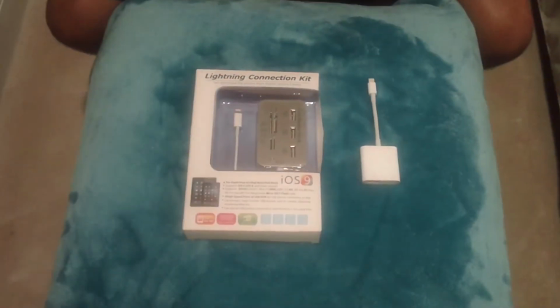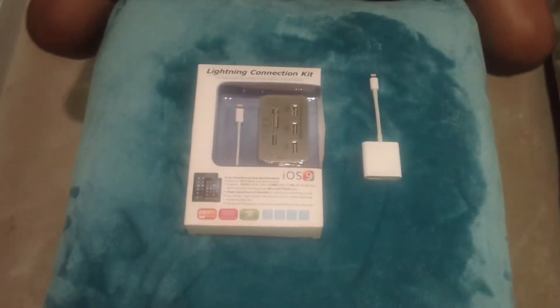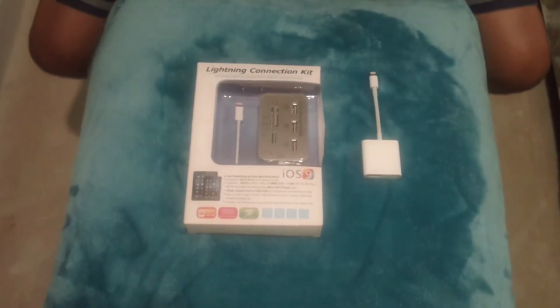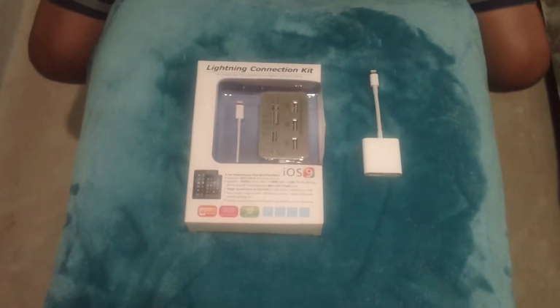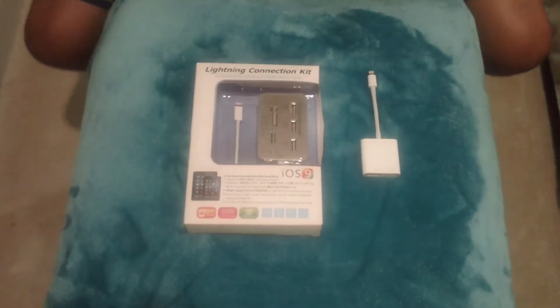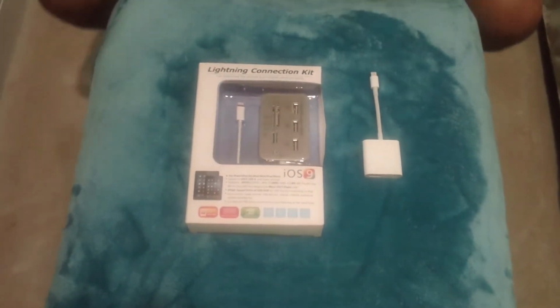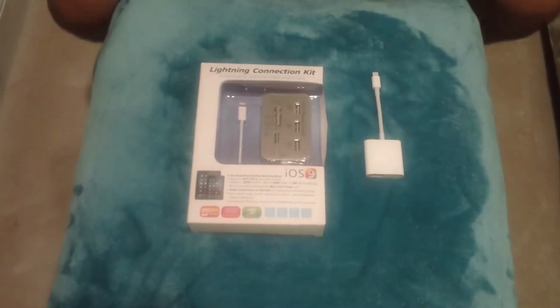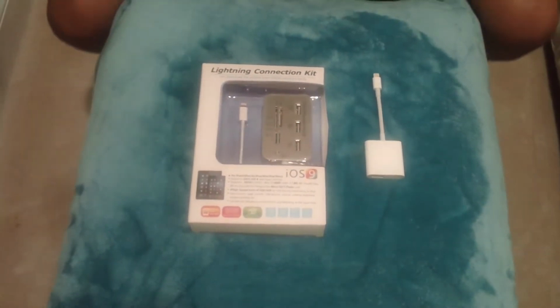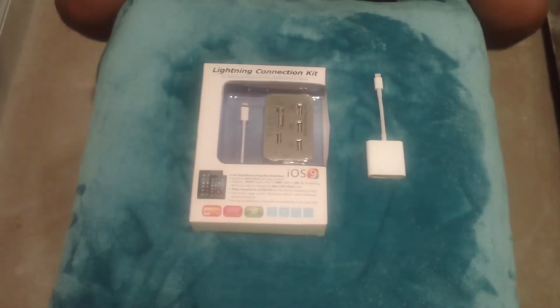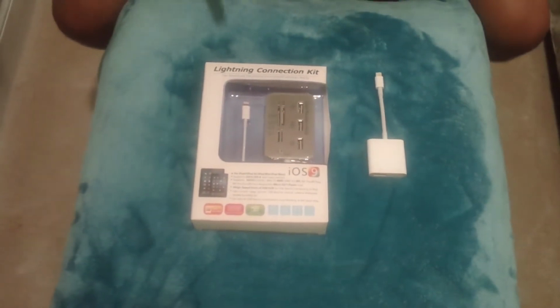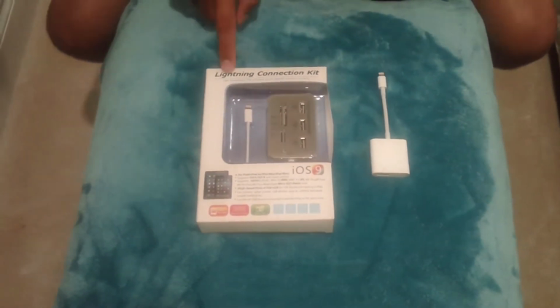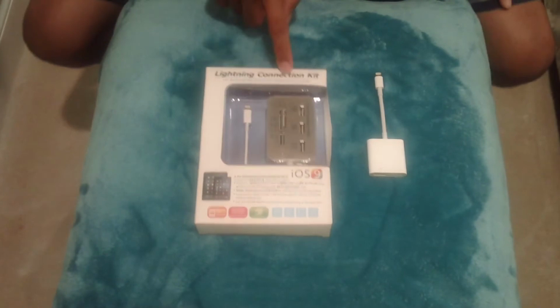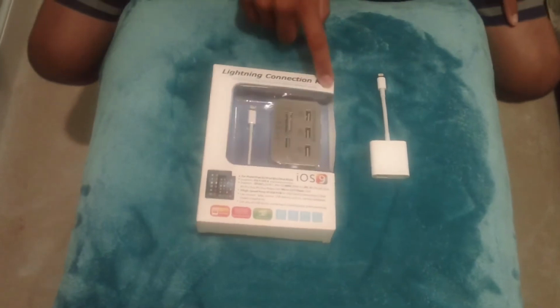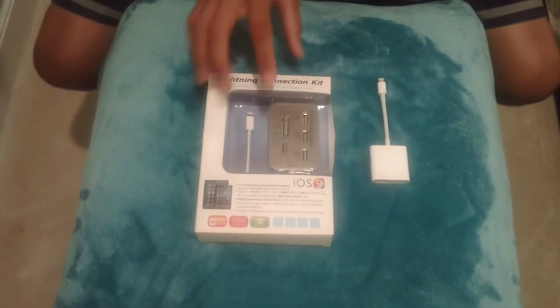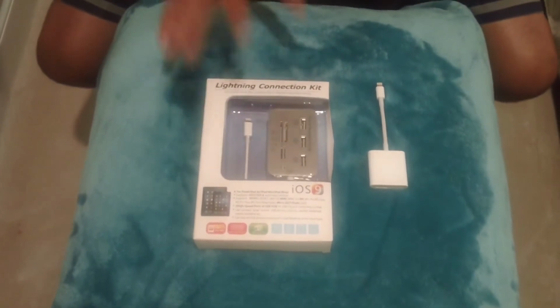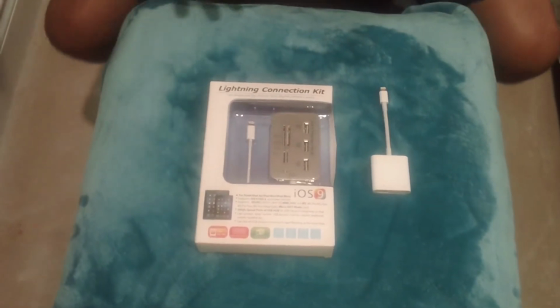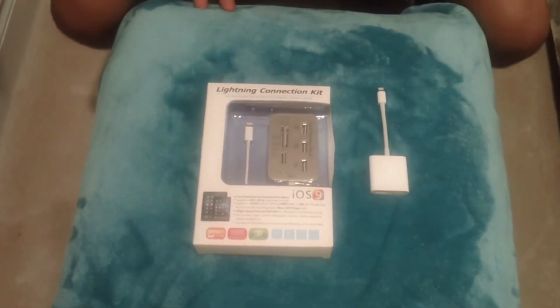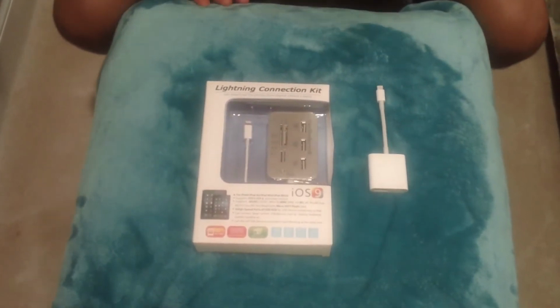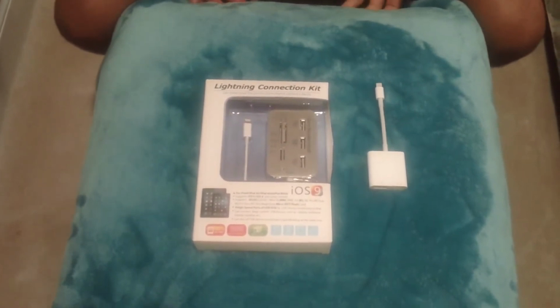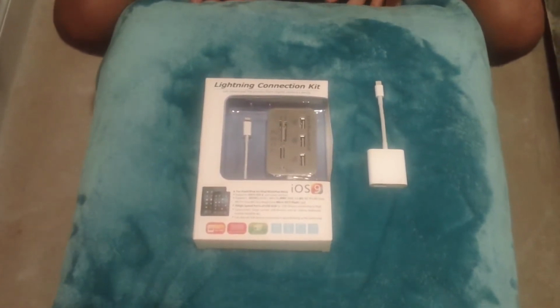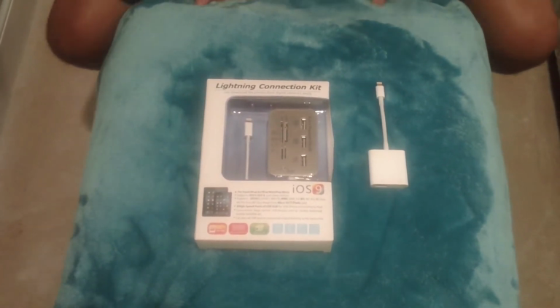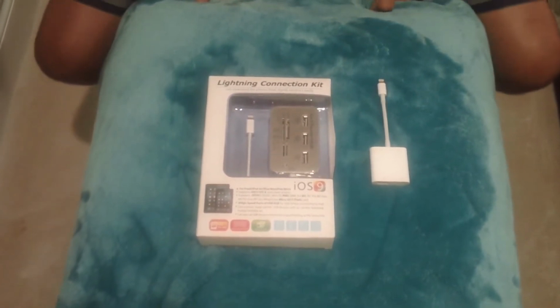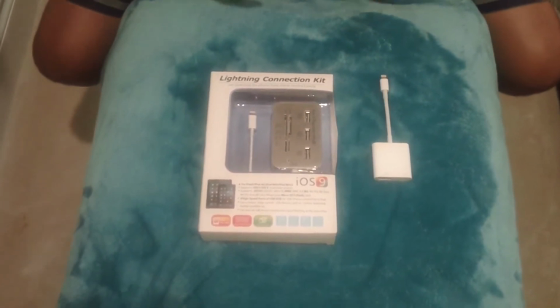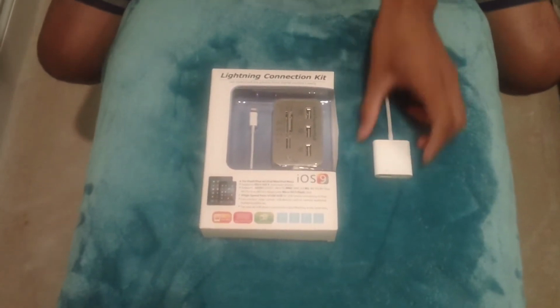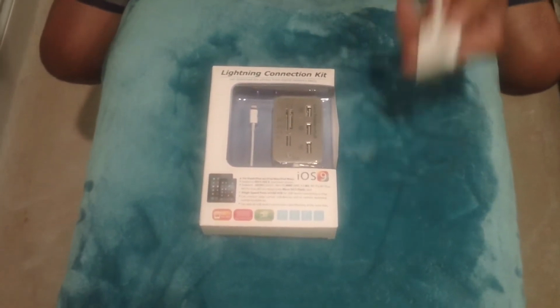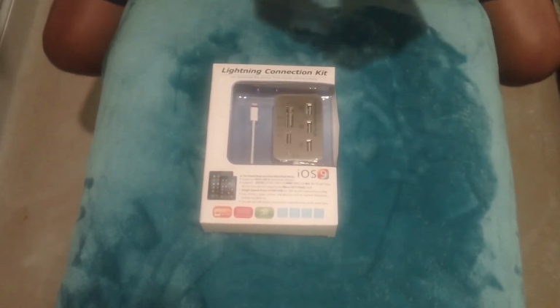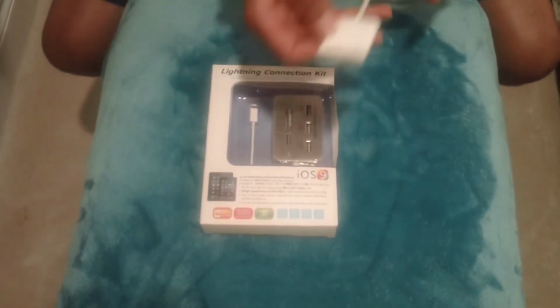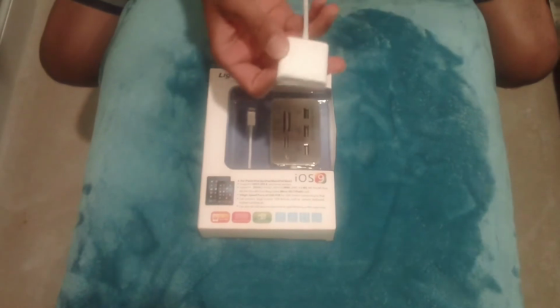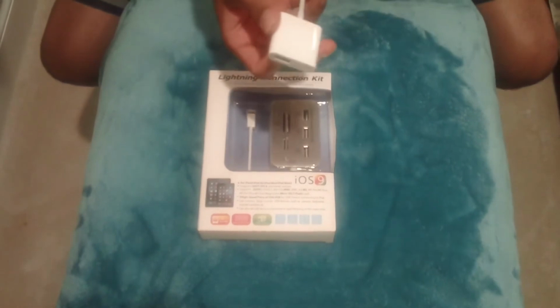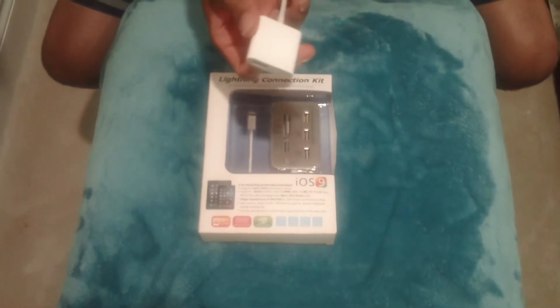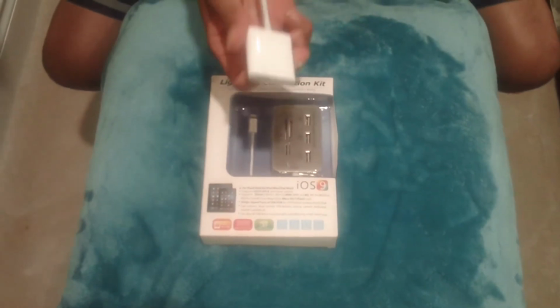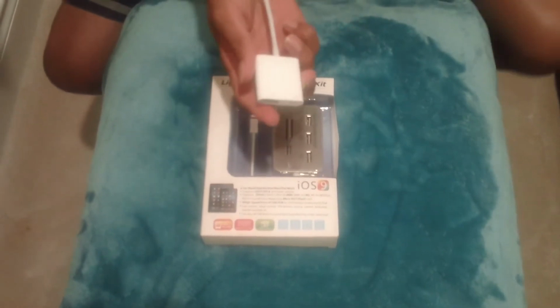Hey, what's up guys? We're back with another unboxing review. Today we have the lightning connector kit. I bought this from Amazon for $10, and I'm sure you guys saw it with the iPad review.